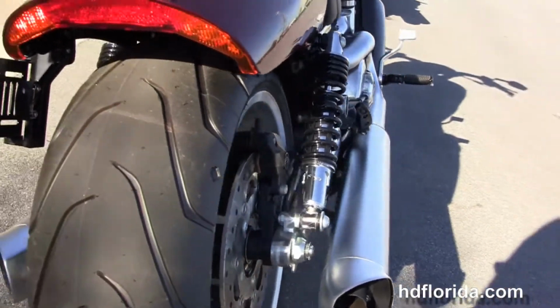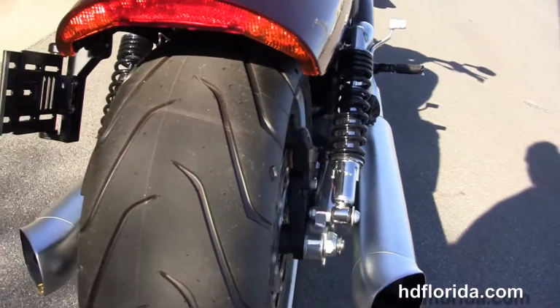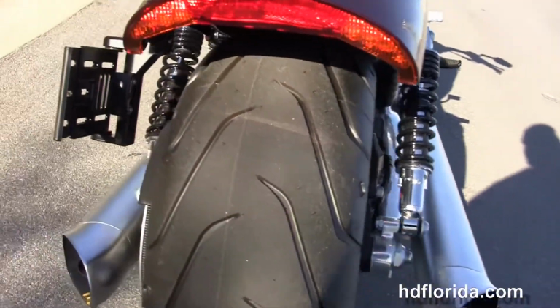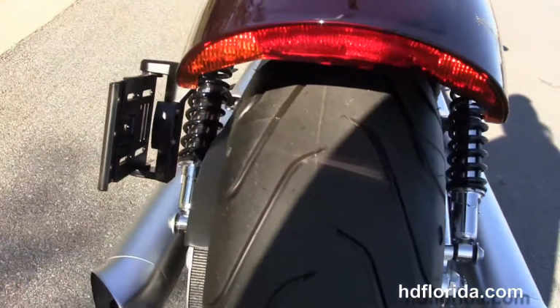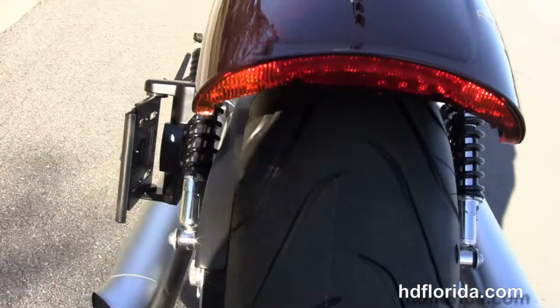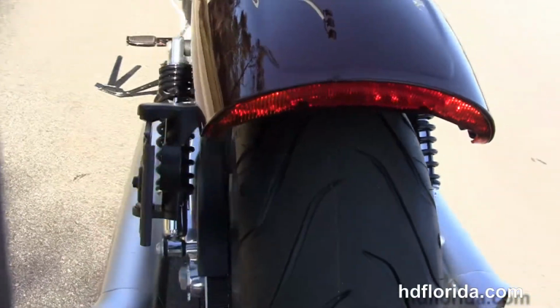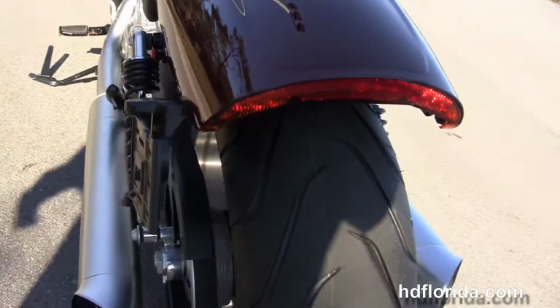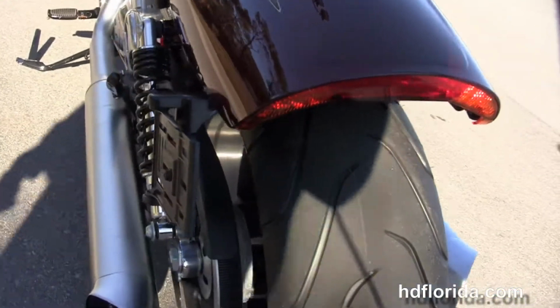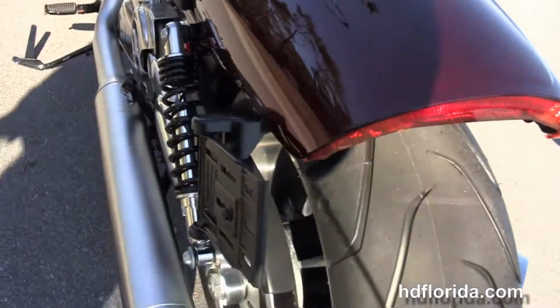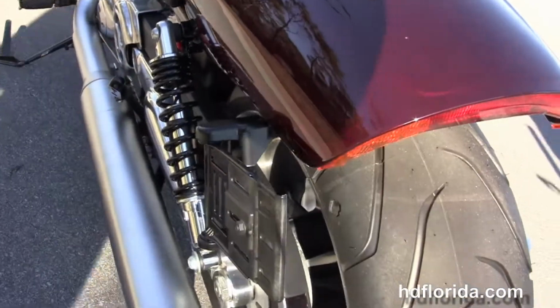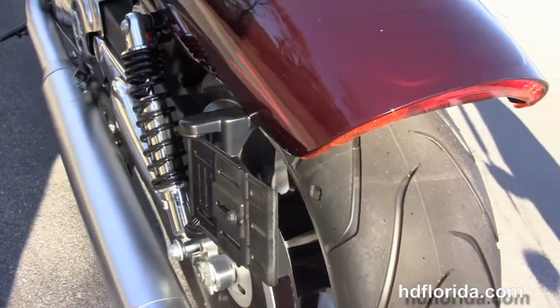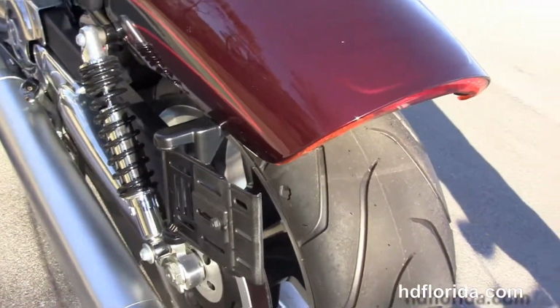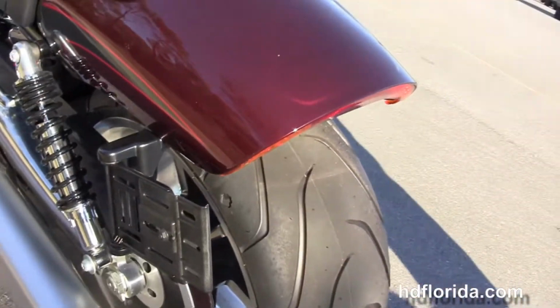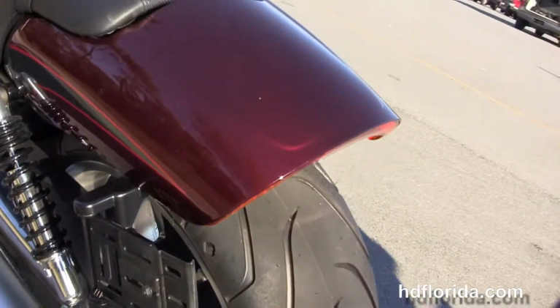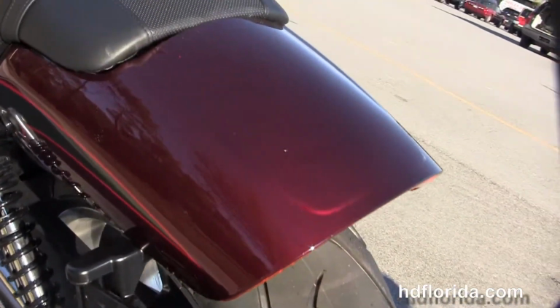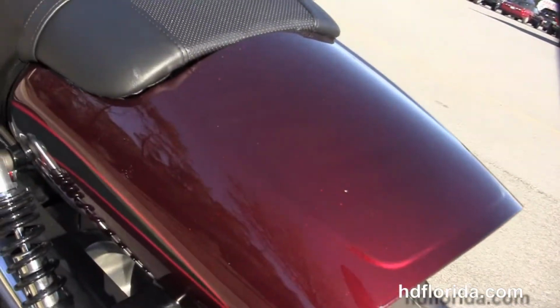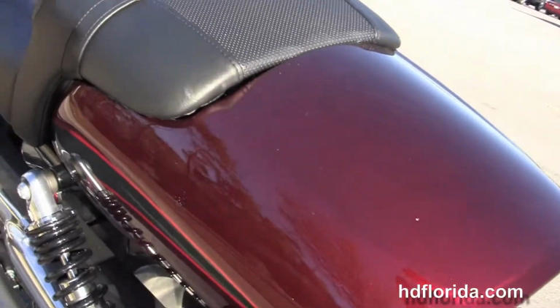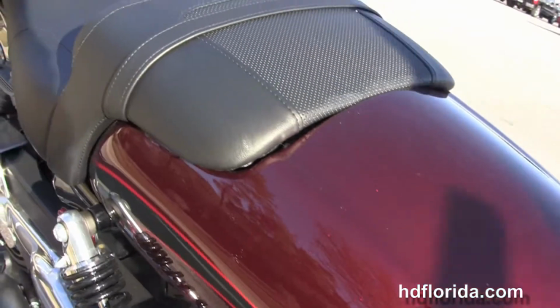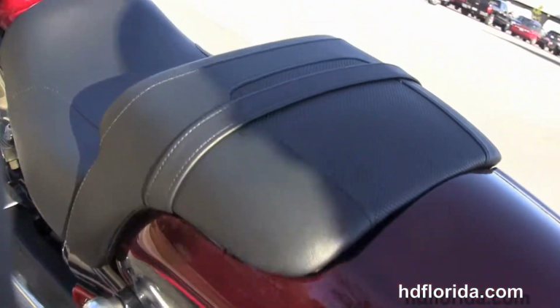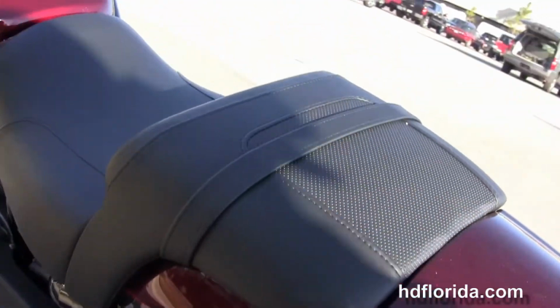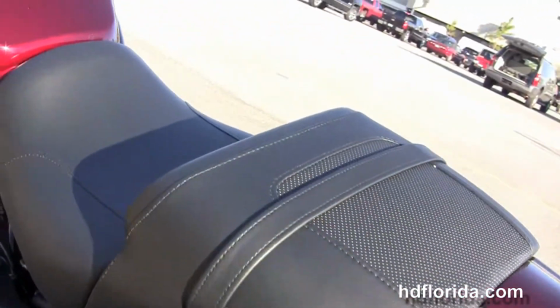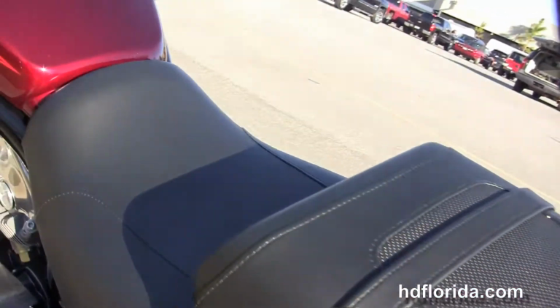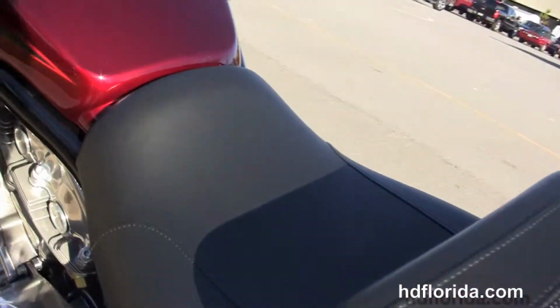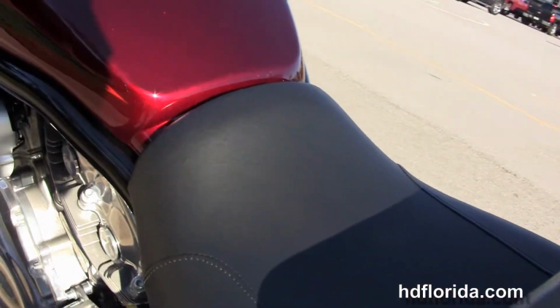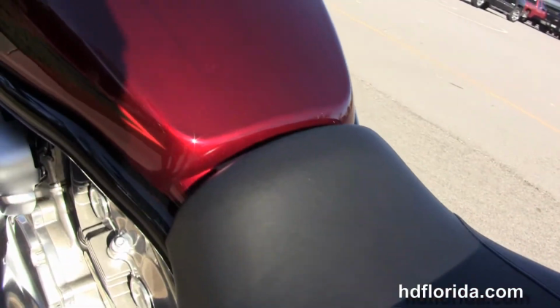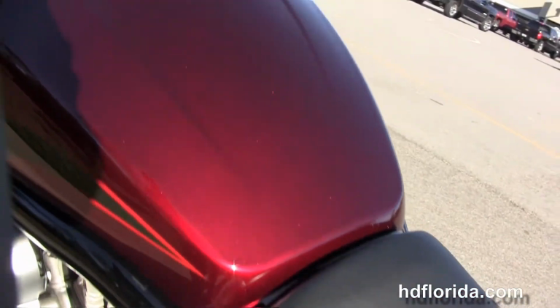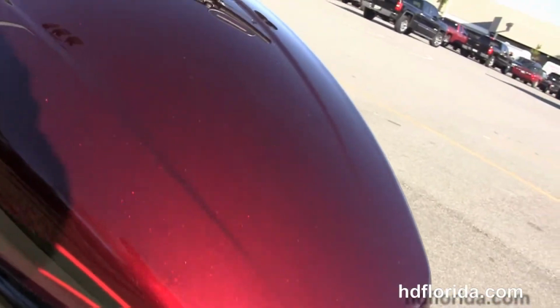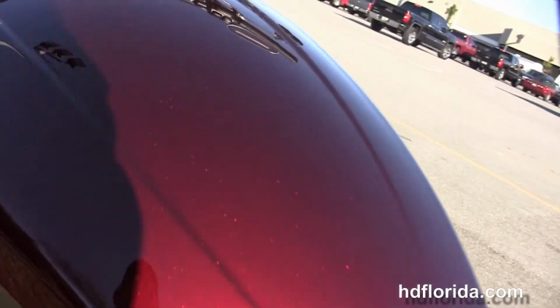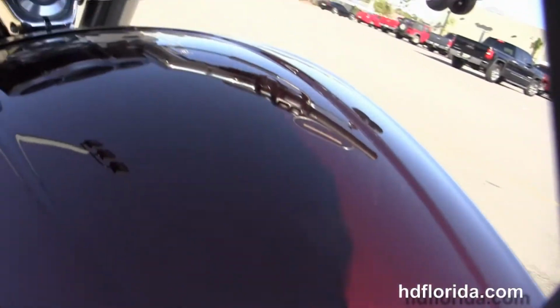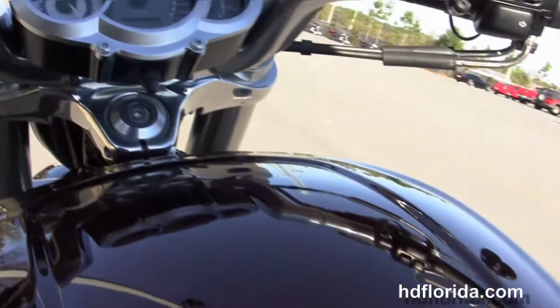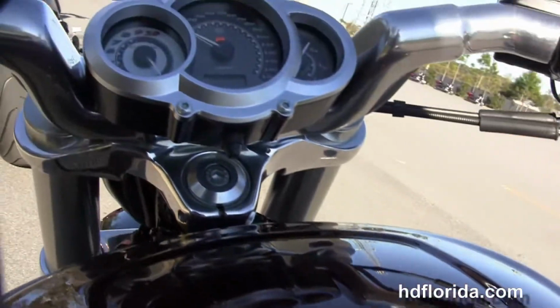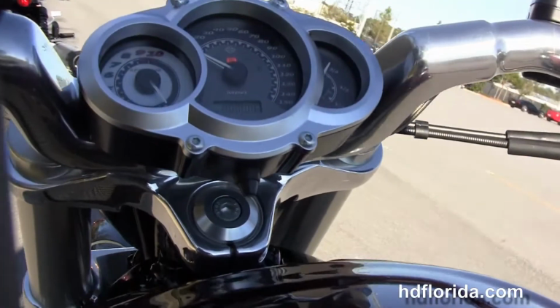We've got the satin chrome dual-sided exhaust system with turnouts, fully adjustable shocks, a unique fastback style tail section with integrated LED stop-tail turn lamps, and a 25.6-inch seat height.